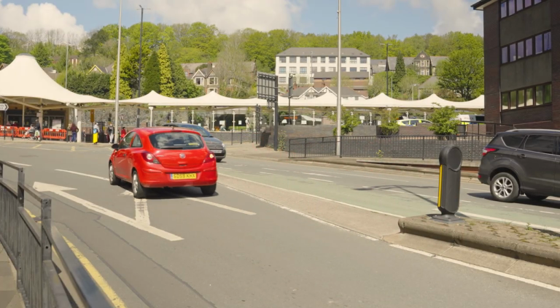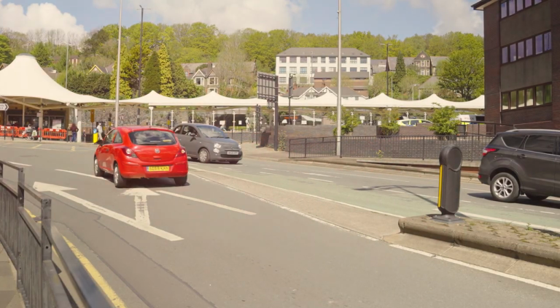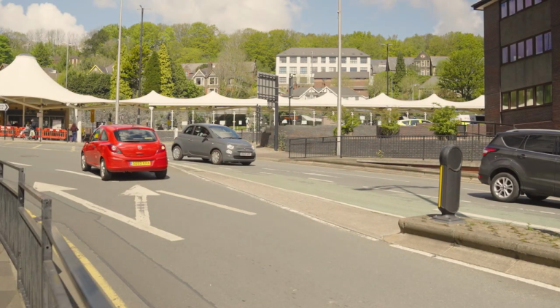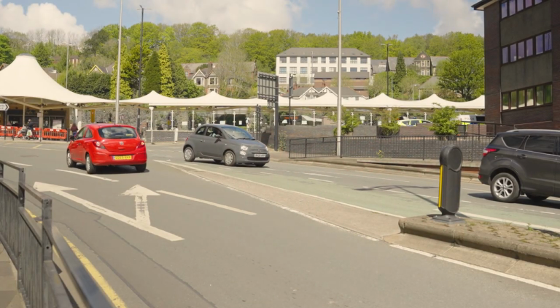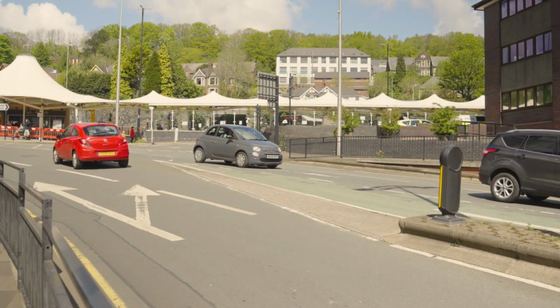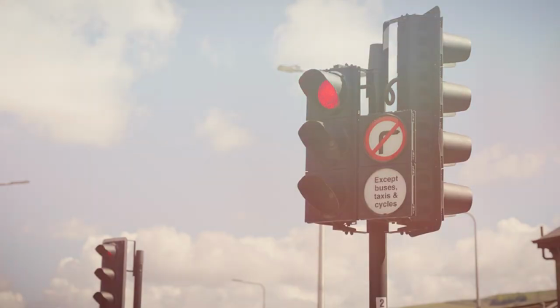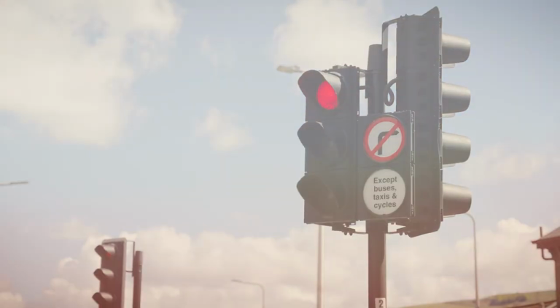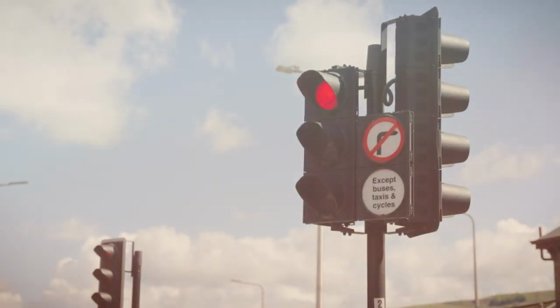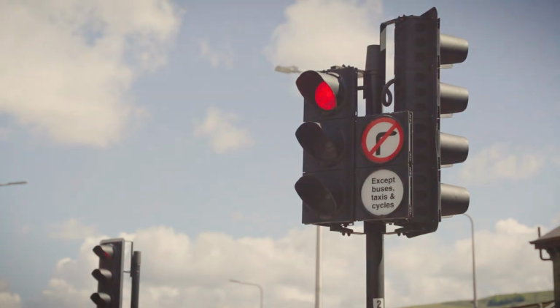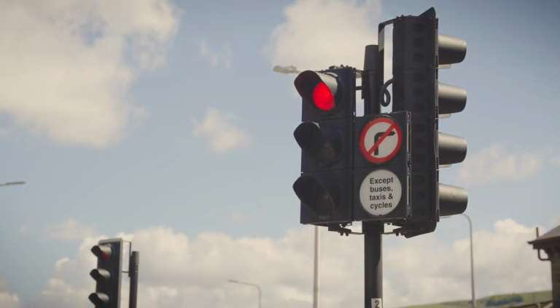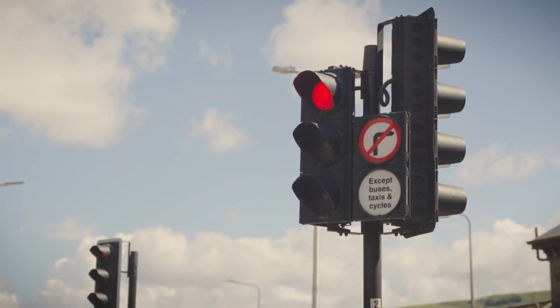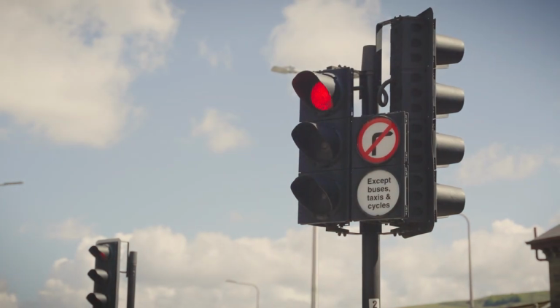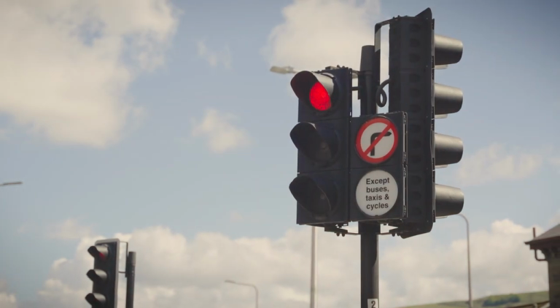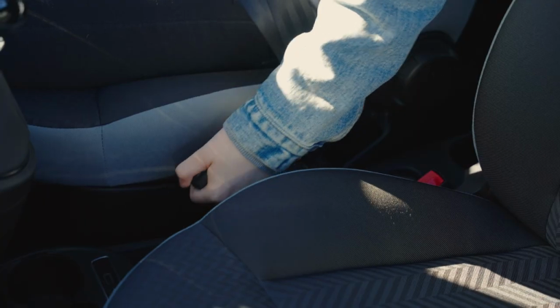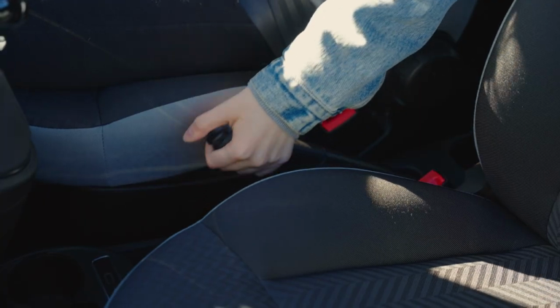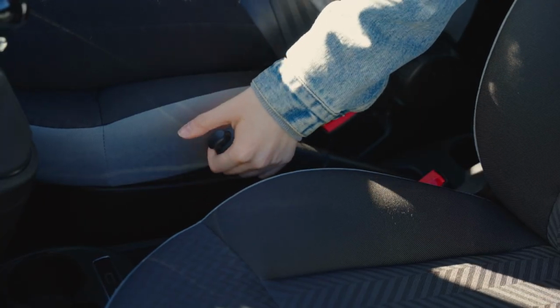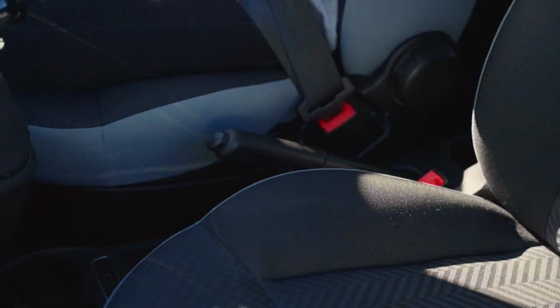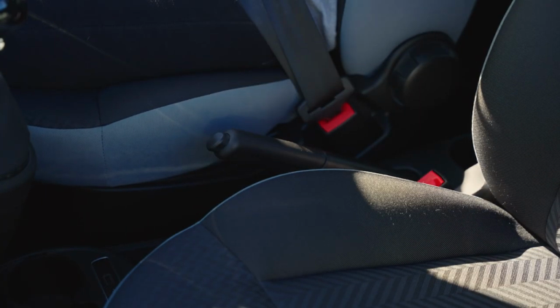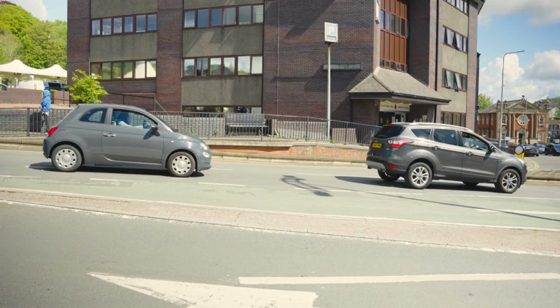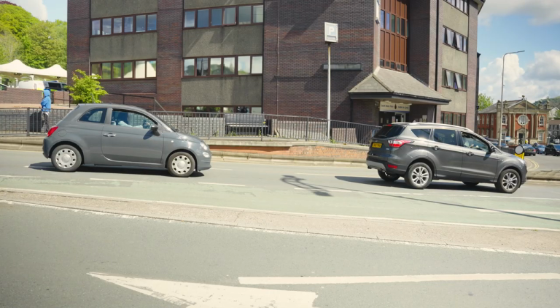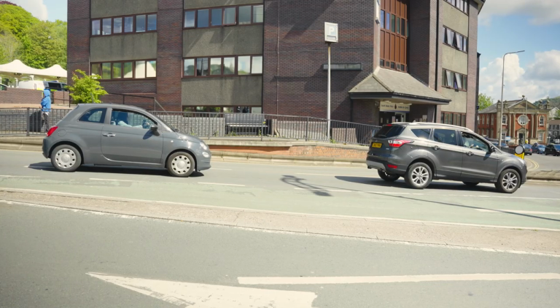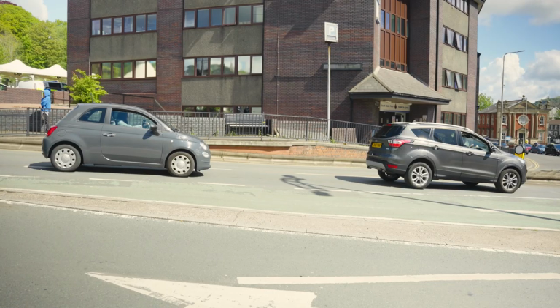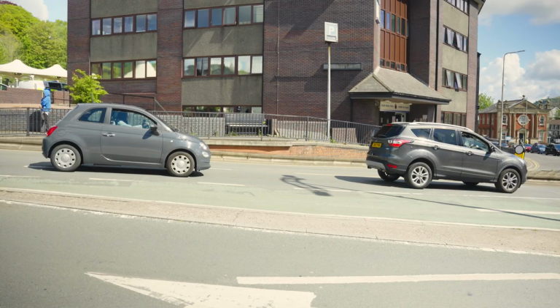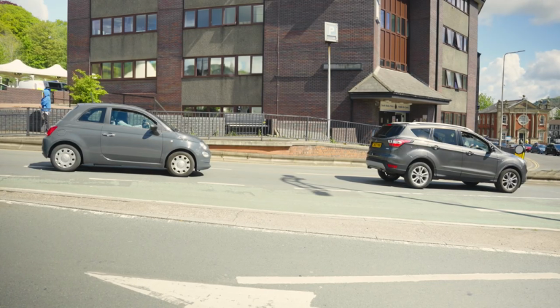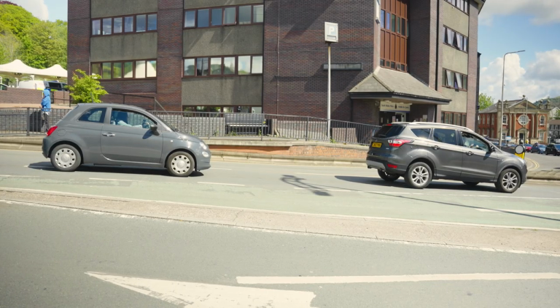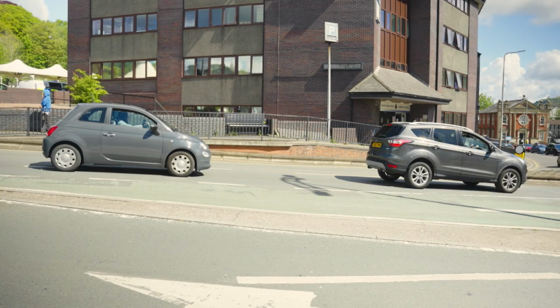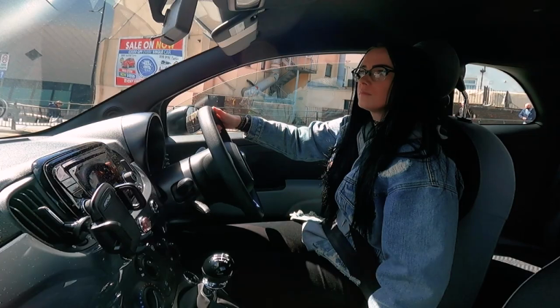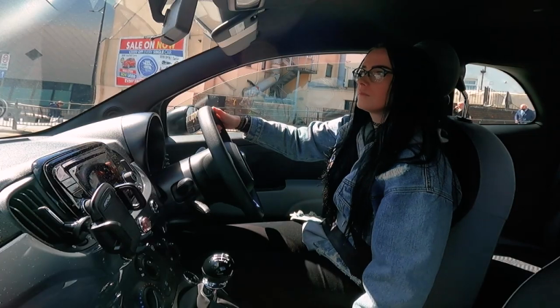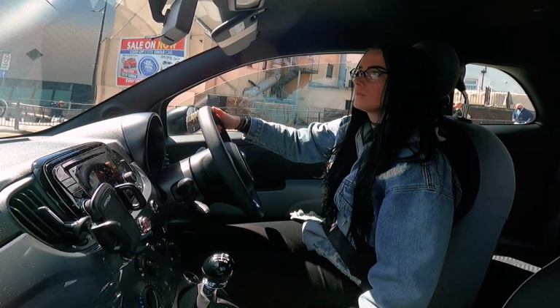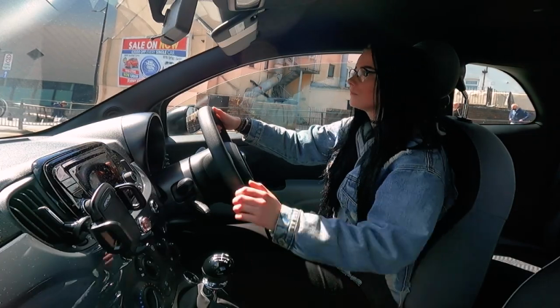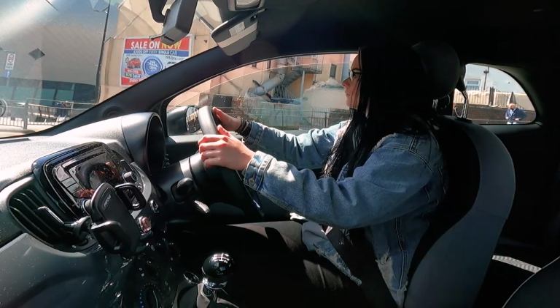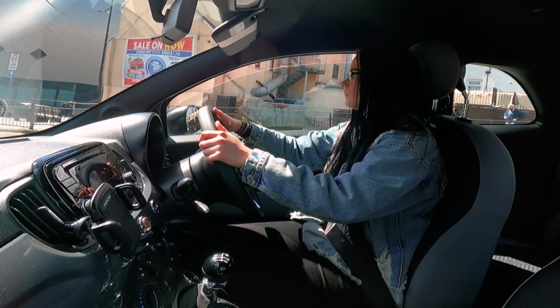When you stop at a red light, unless it's likely to be a short wait, put the car in neutral and pop on the handbrake. This grounds the car and keeps it steady, as well as giving your legs a rest.